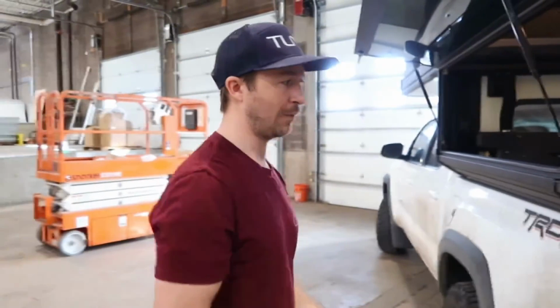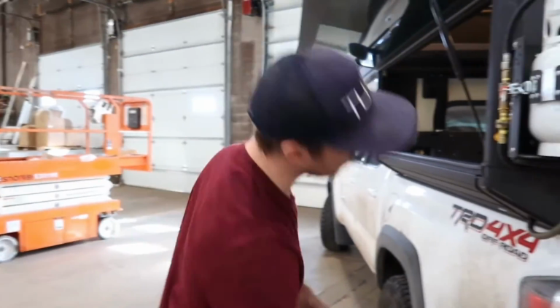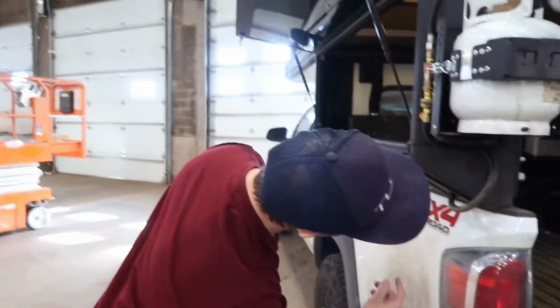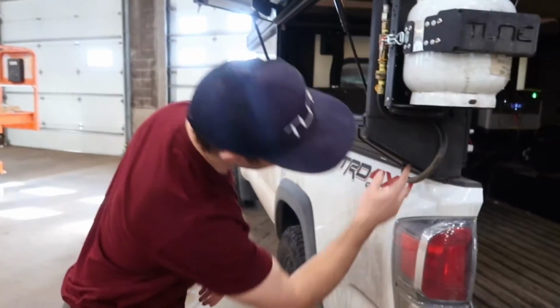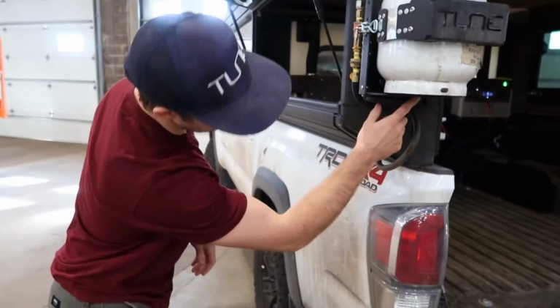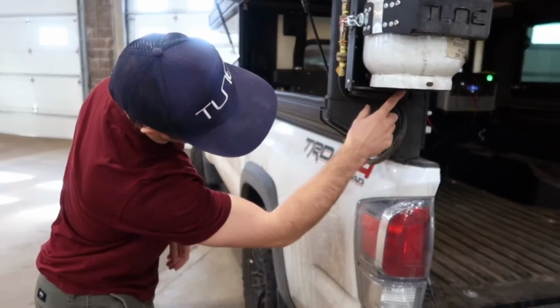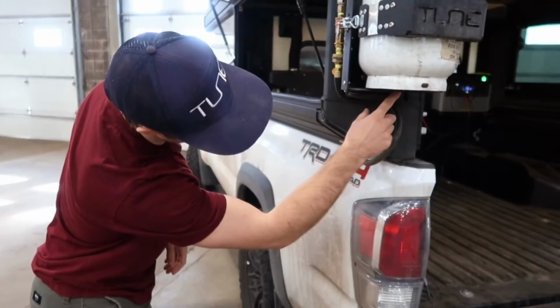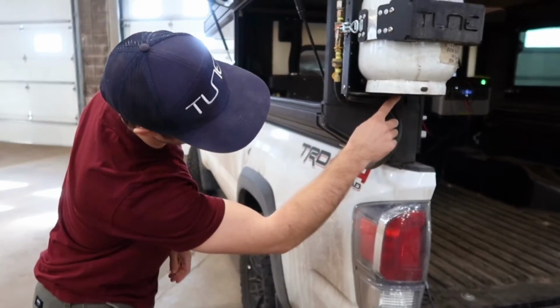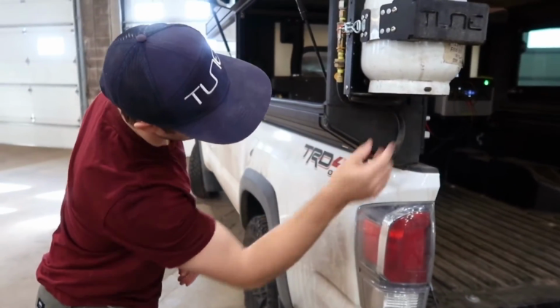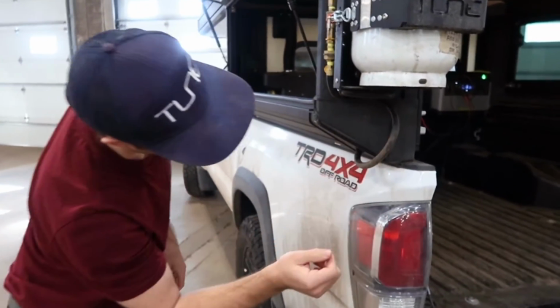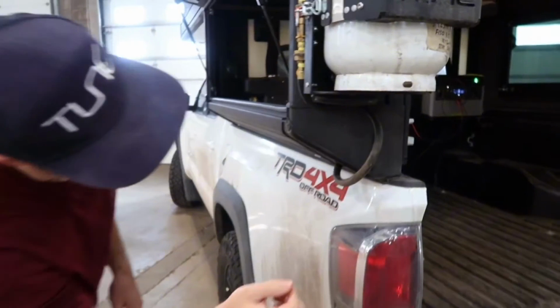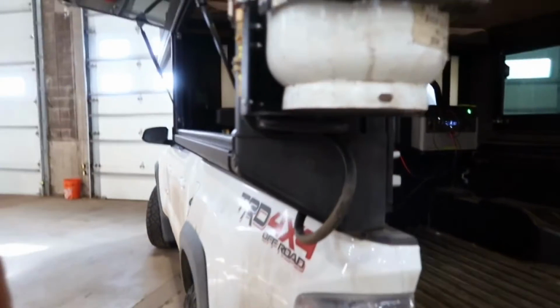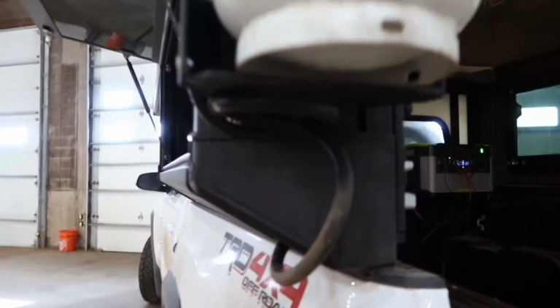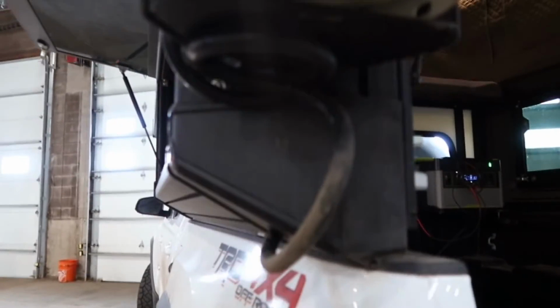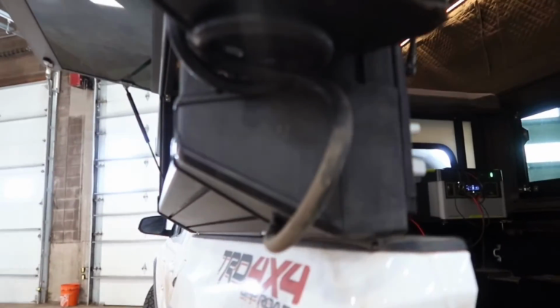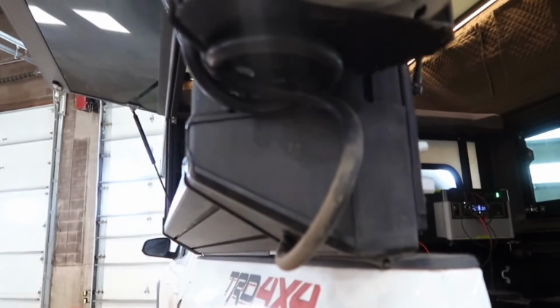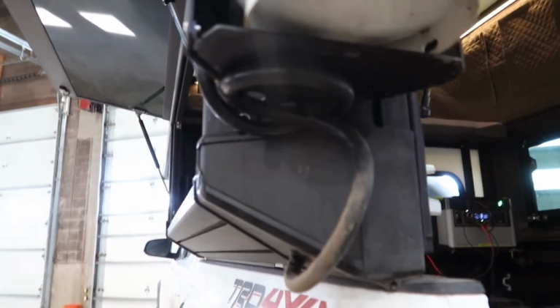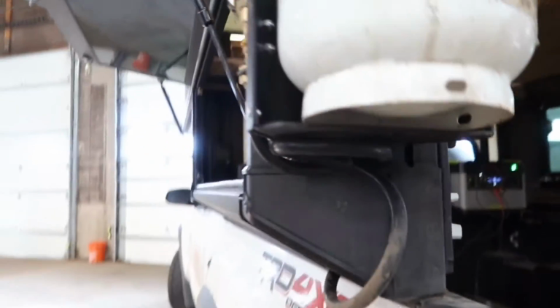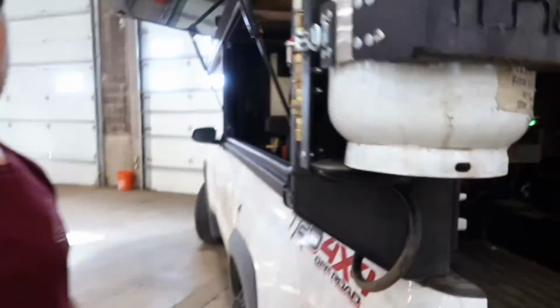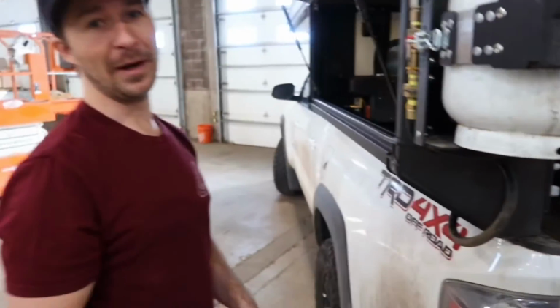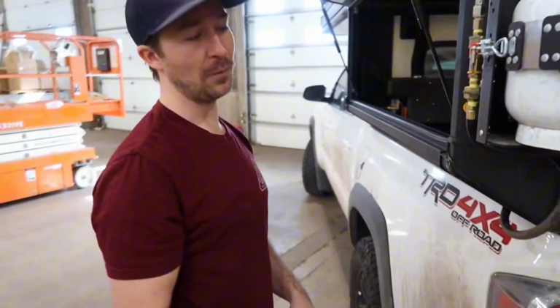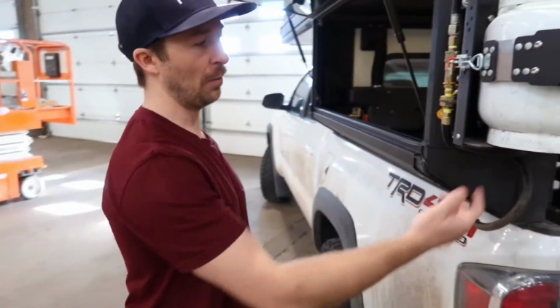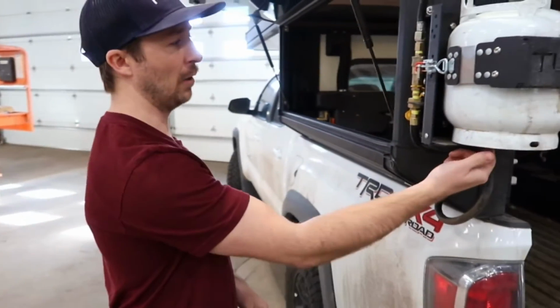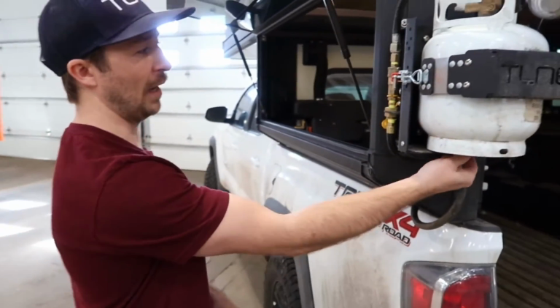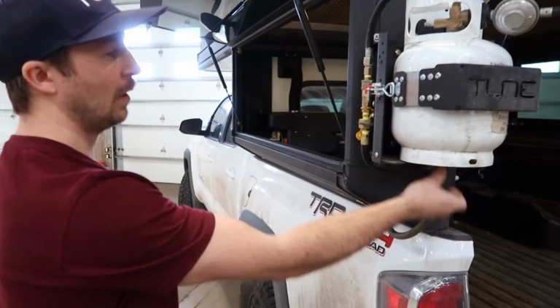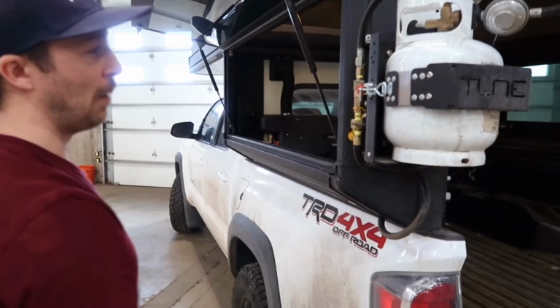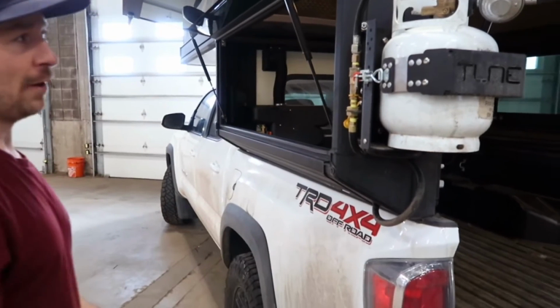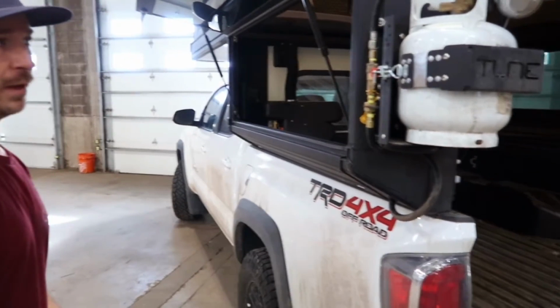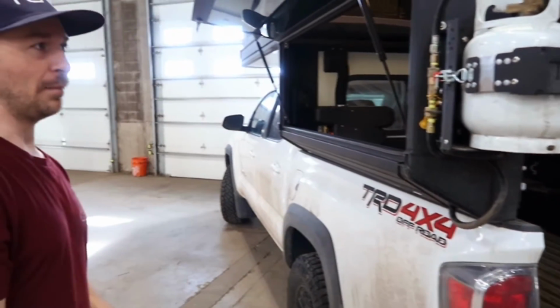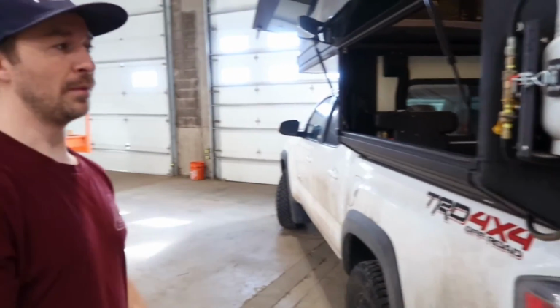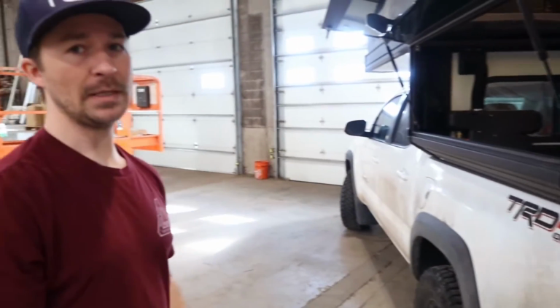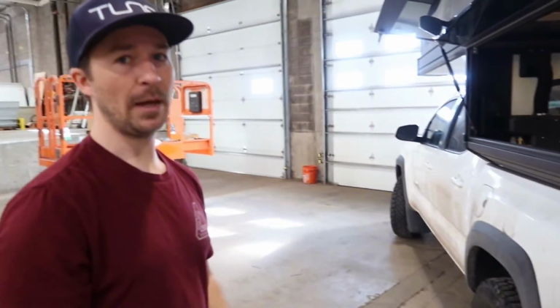Of course, we thought we would add a bottle opener, which is pretty silly, but it got thrown in there. So if you want to open a bottle, you can pop that open on the bottom of the propane tank mount.